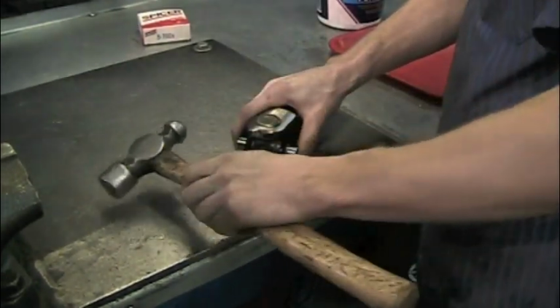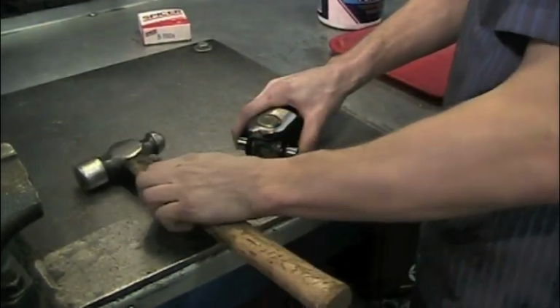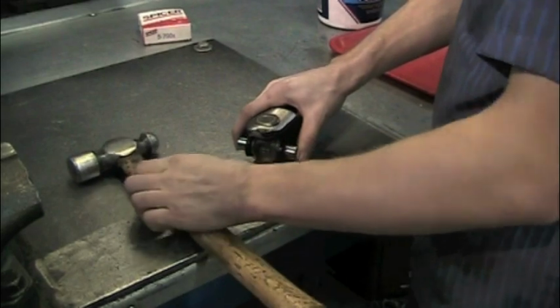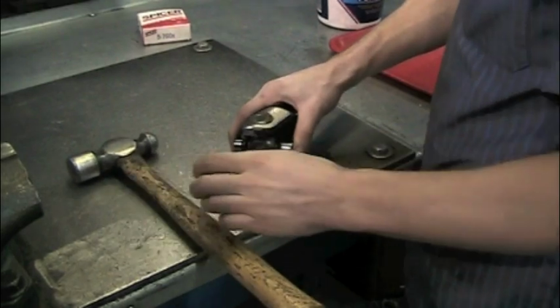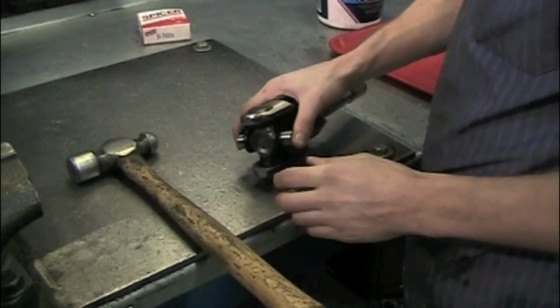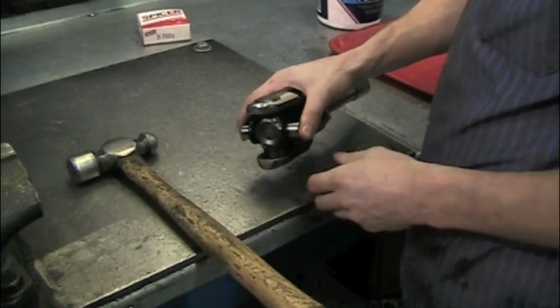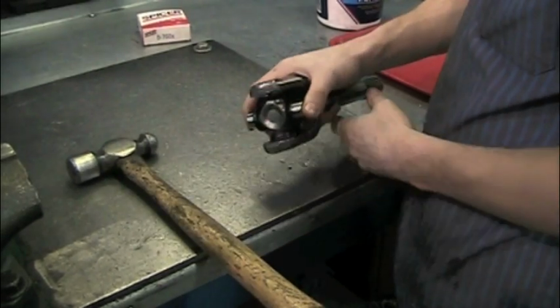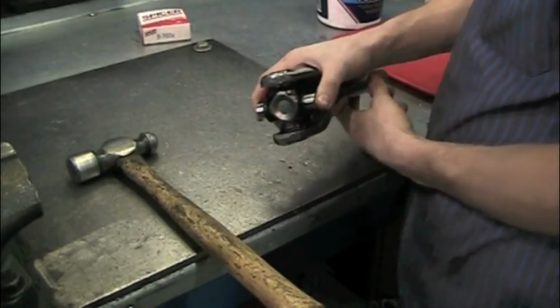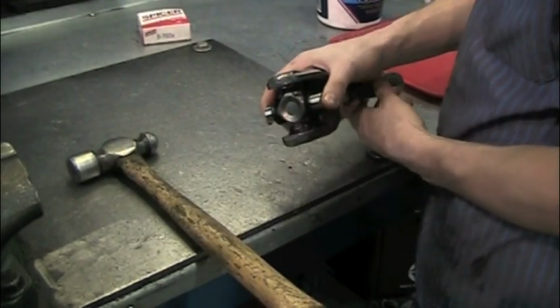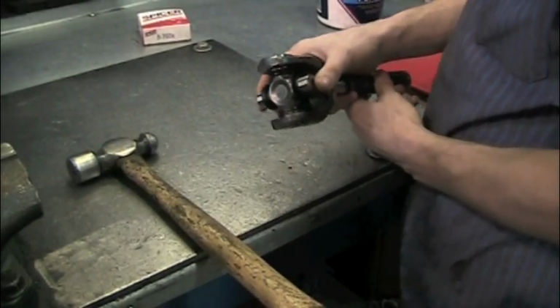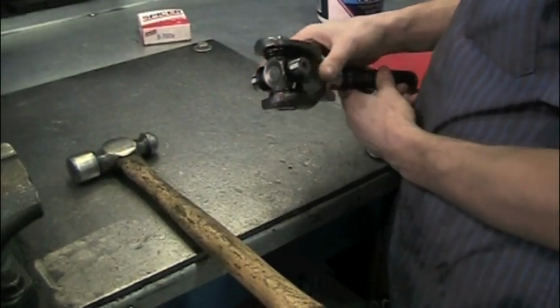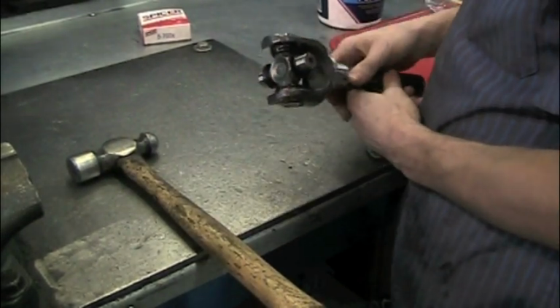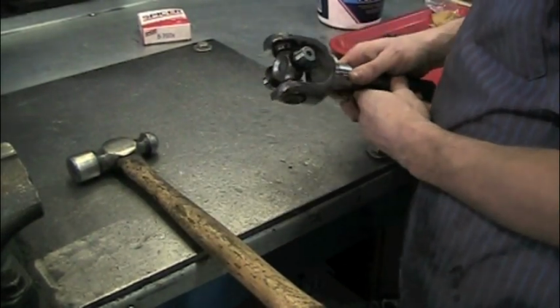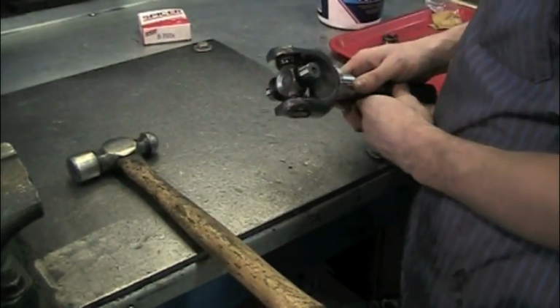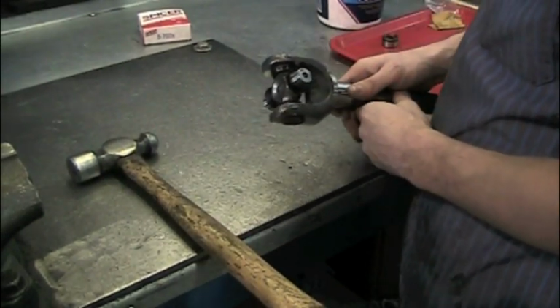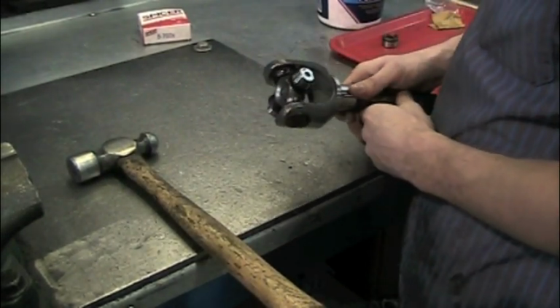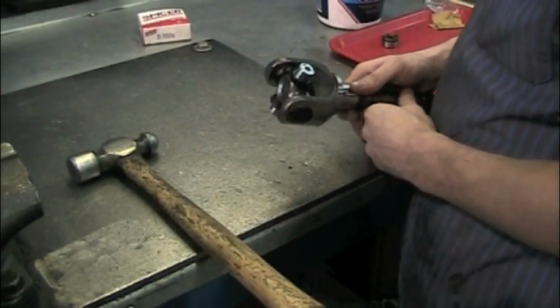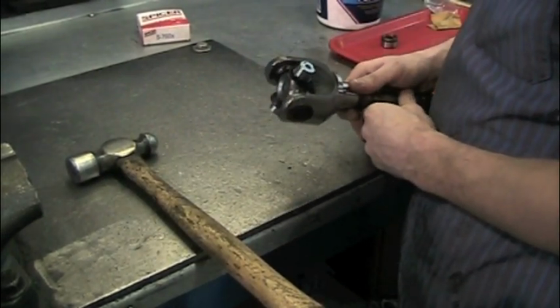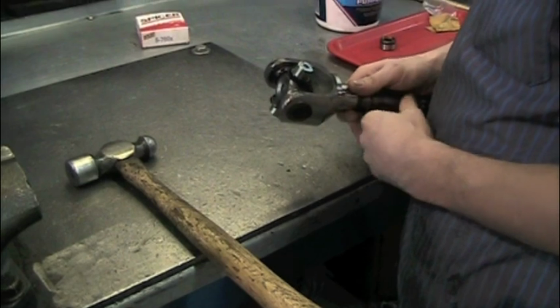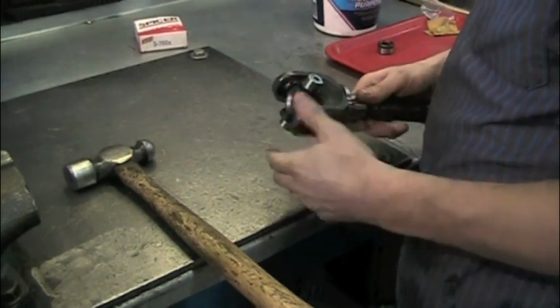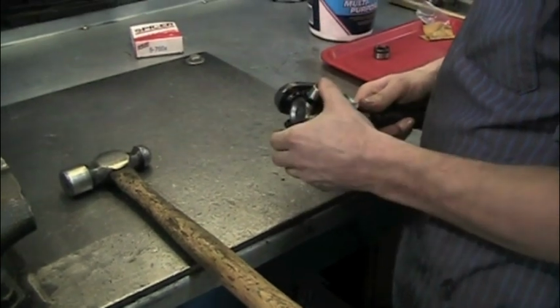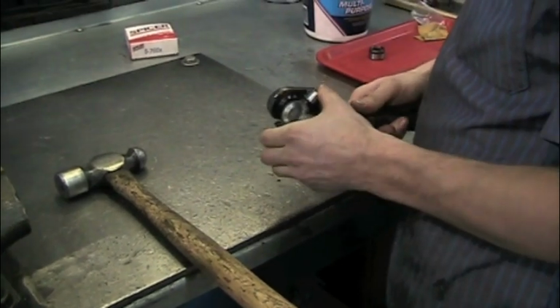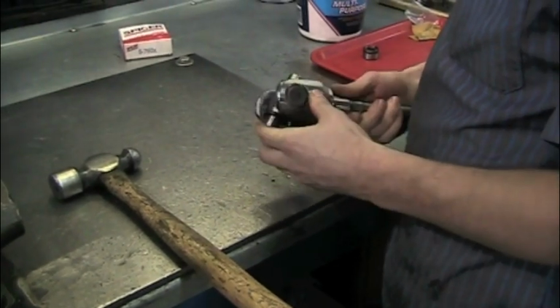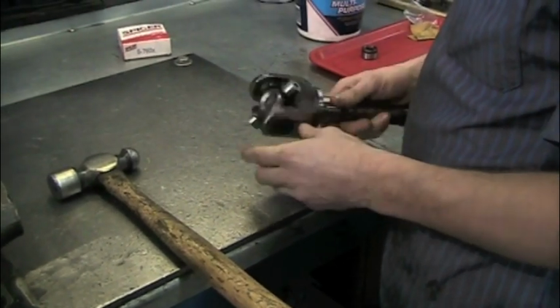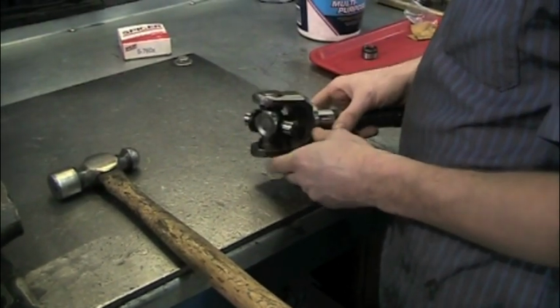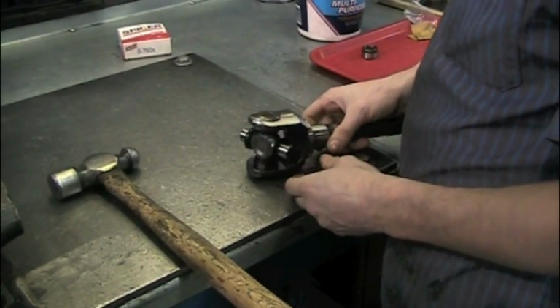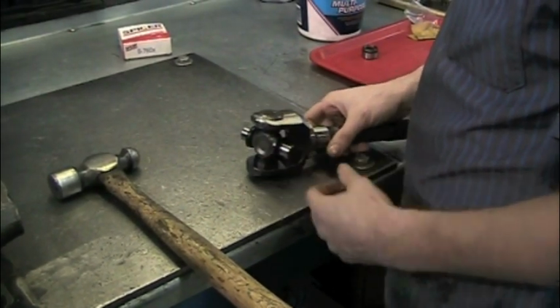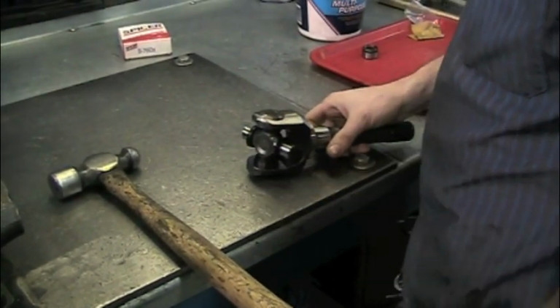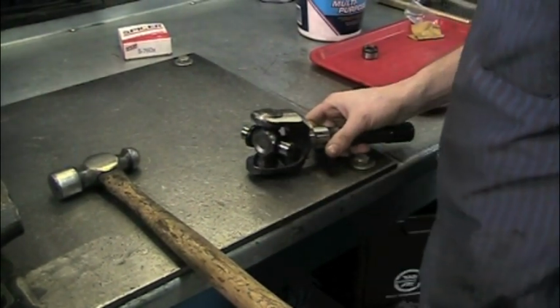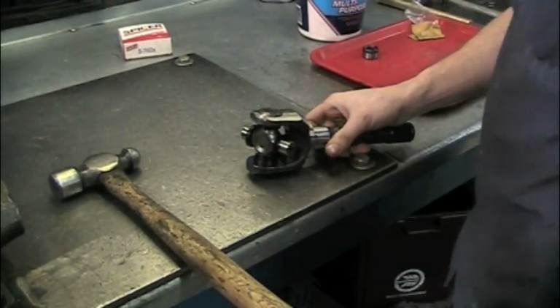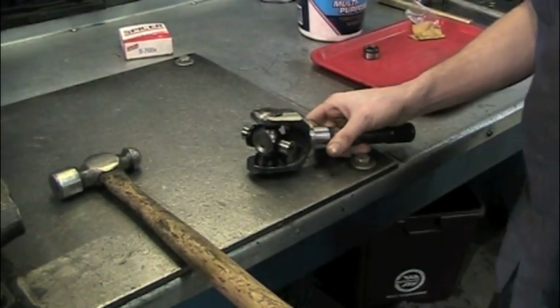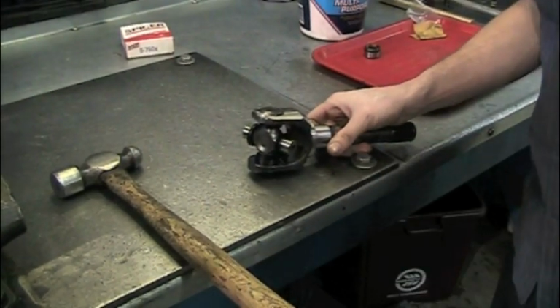Again, you want to make sure you hold the cross up while pounding on the cap. Make sure the other side does not completely come out of the other cap. If it does, you may drop a needle.